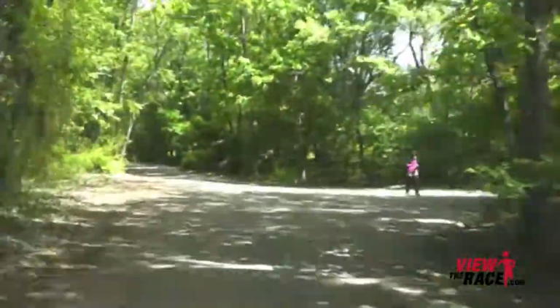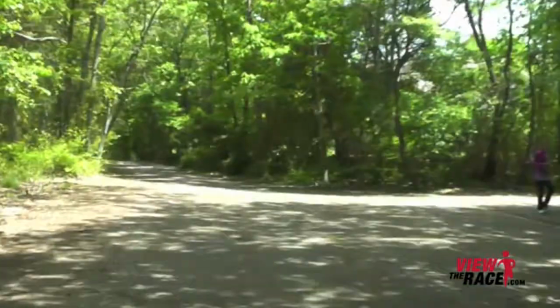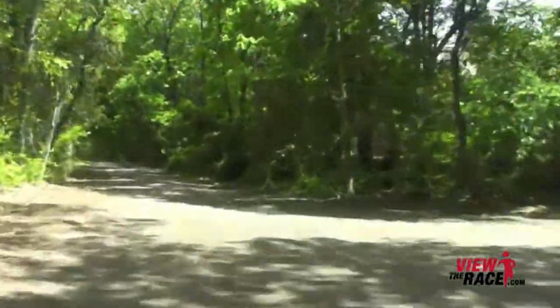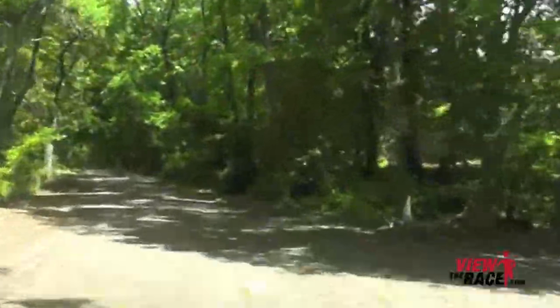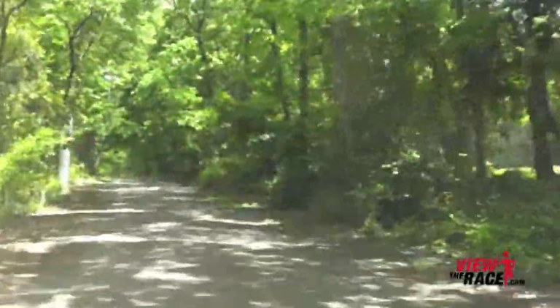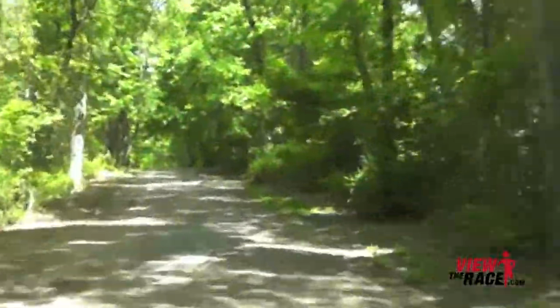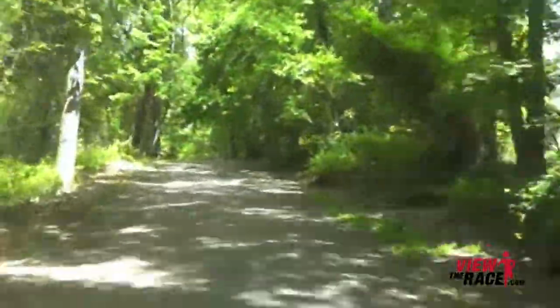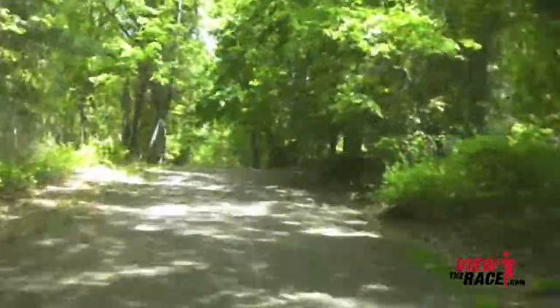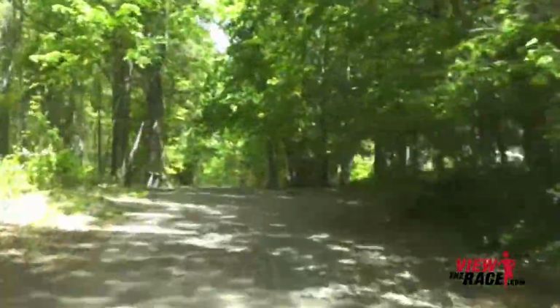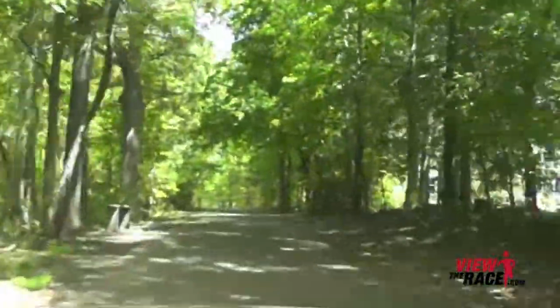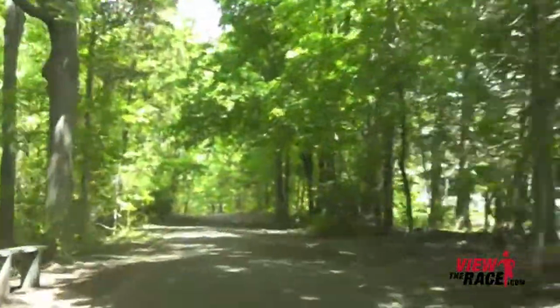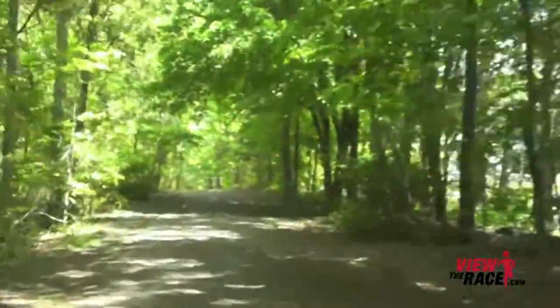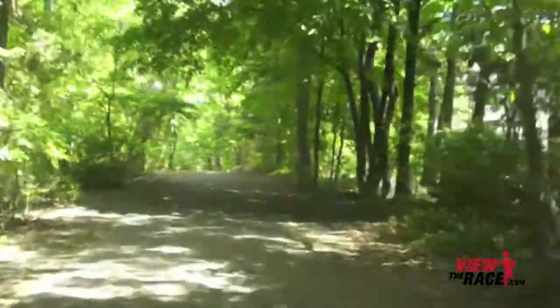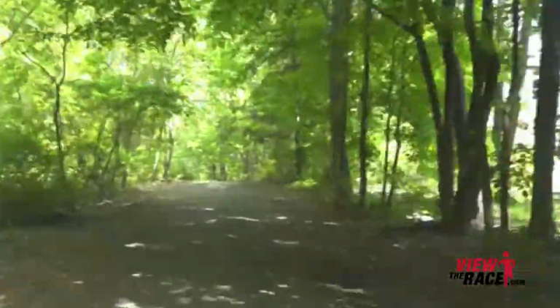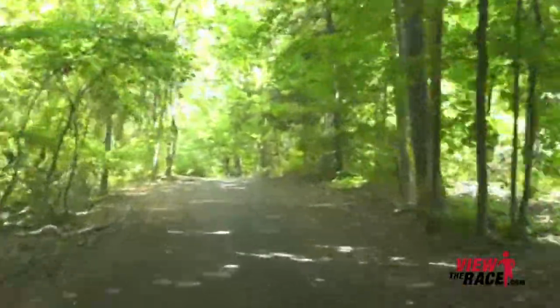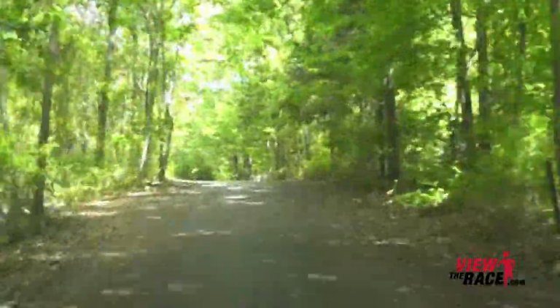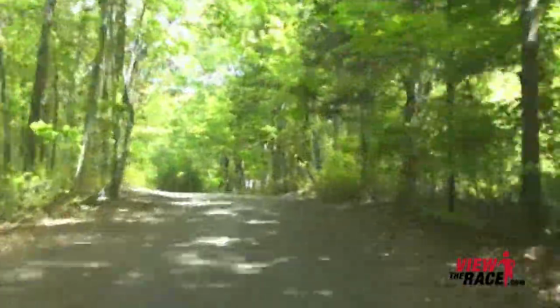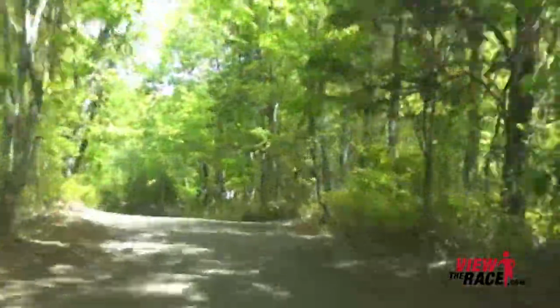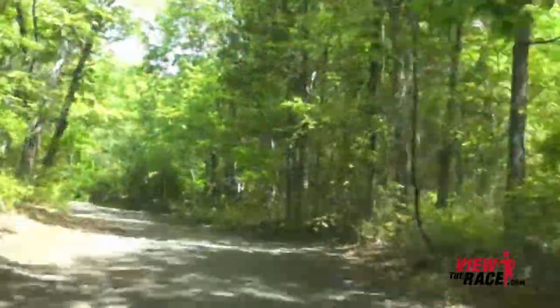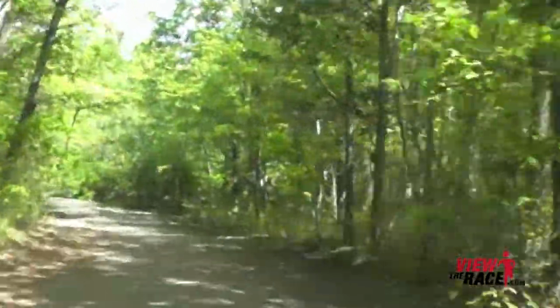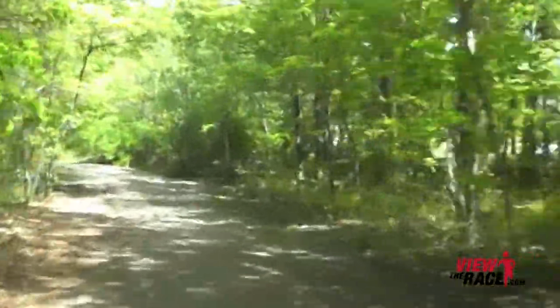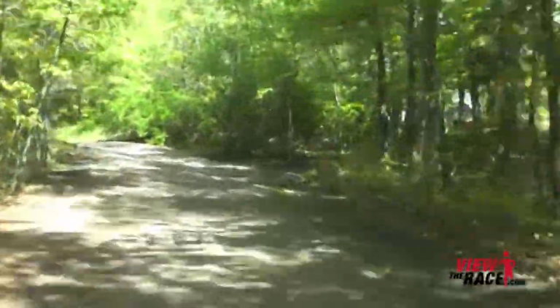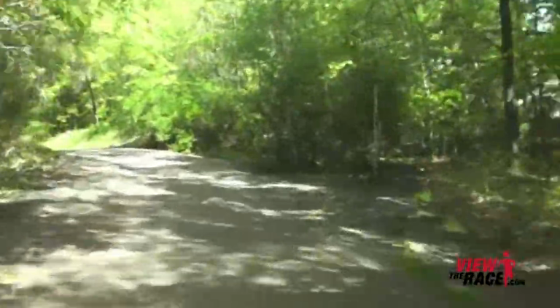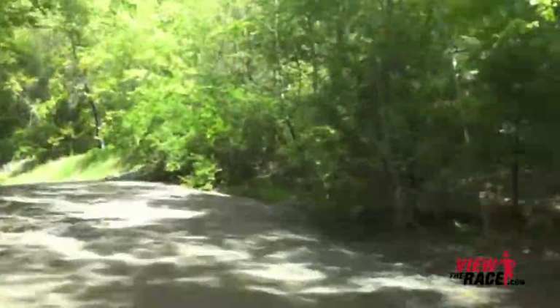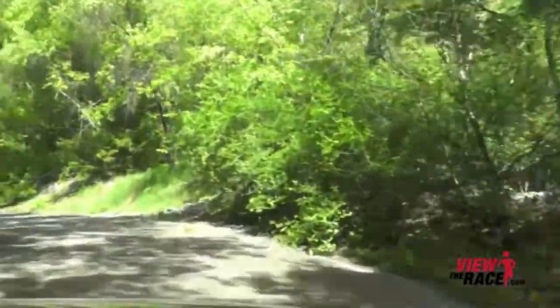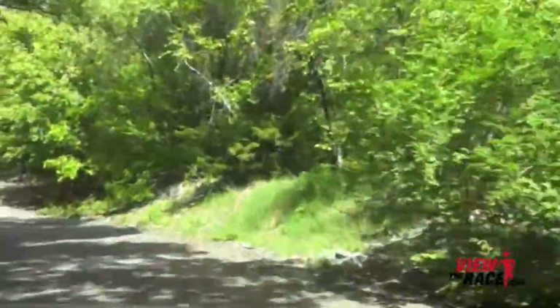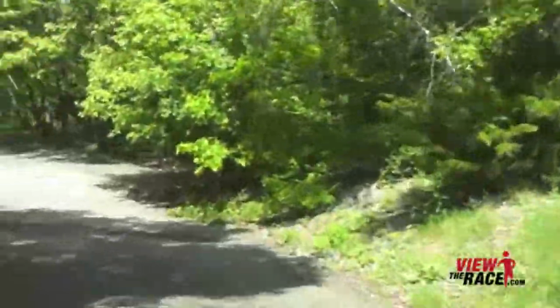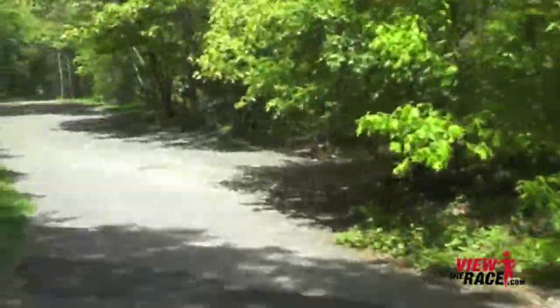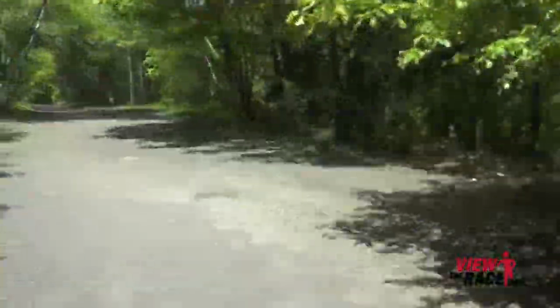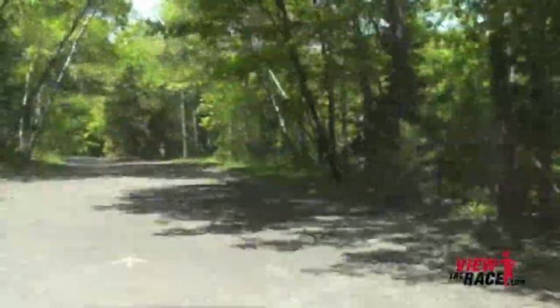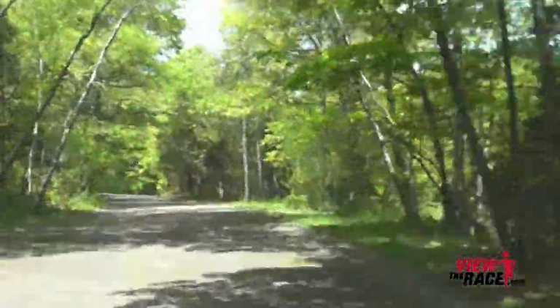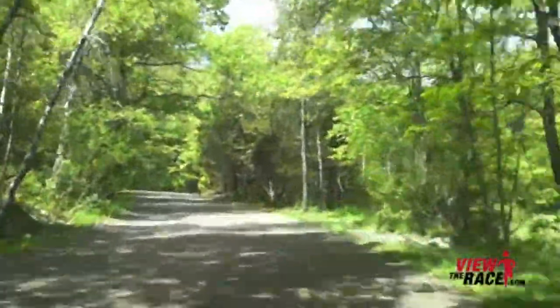It's a long, gradual uphill. The good news is, once you crest the top of this uphill — as we do here — there's a little bit of a downhill, and then the road flattens out and you know you're very close to the finish.